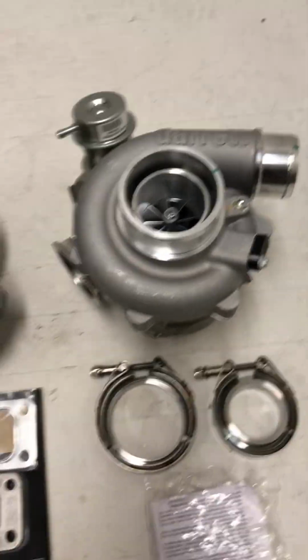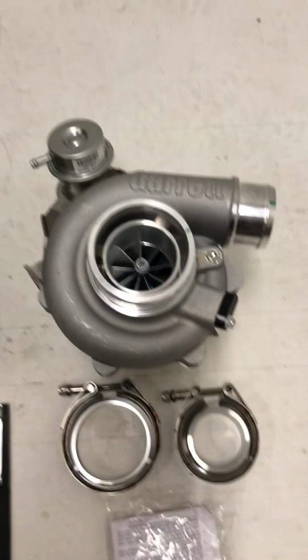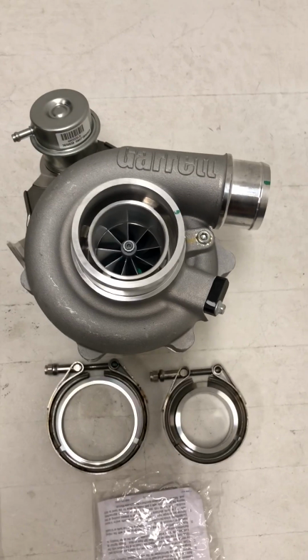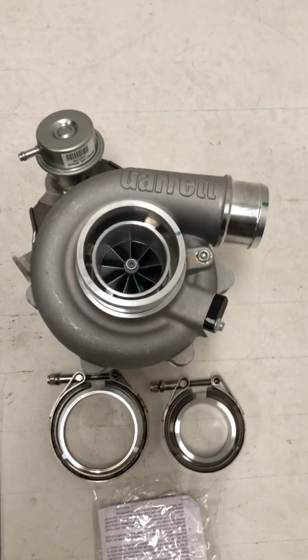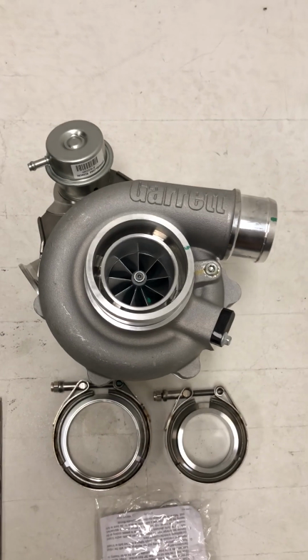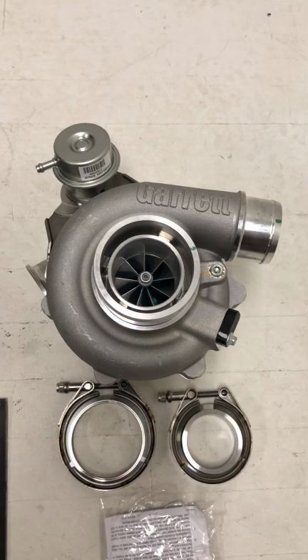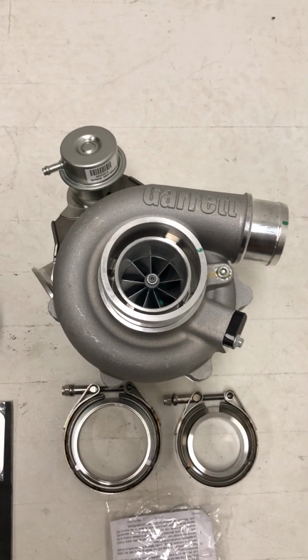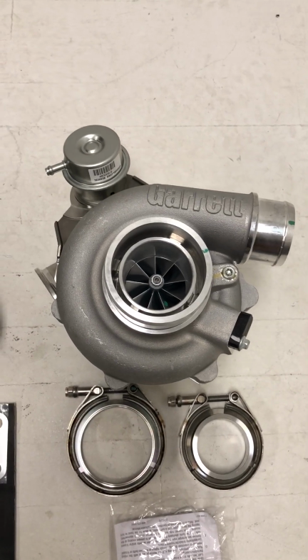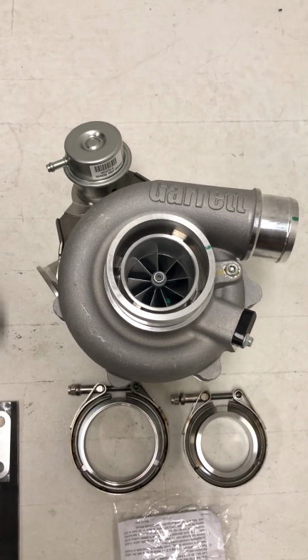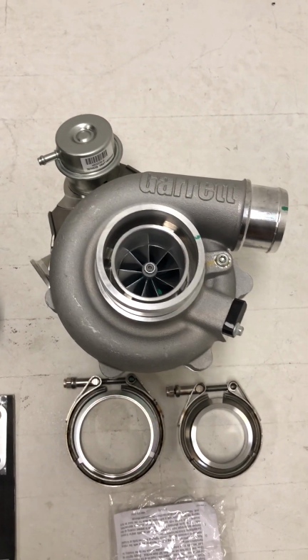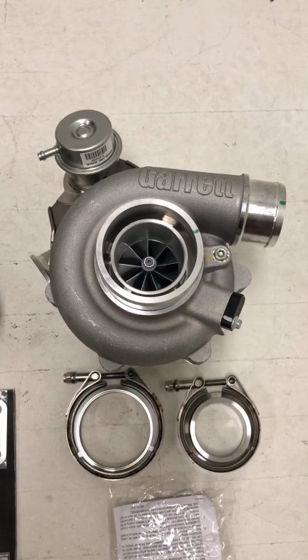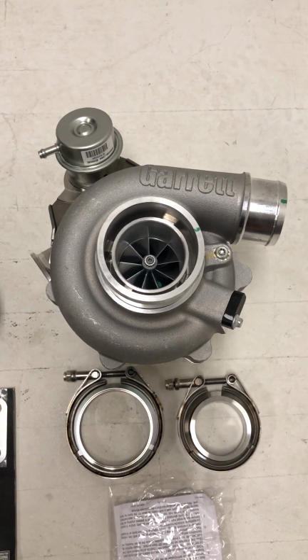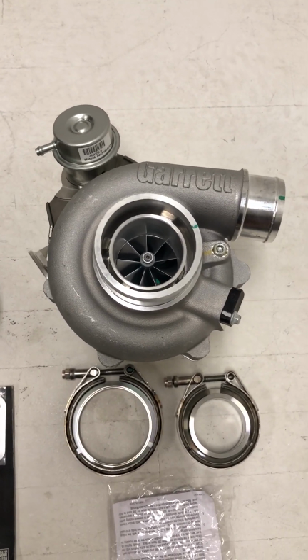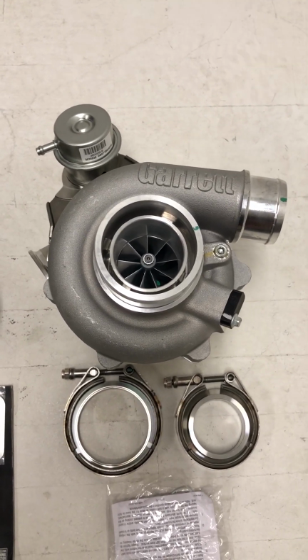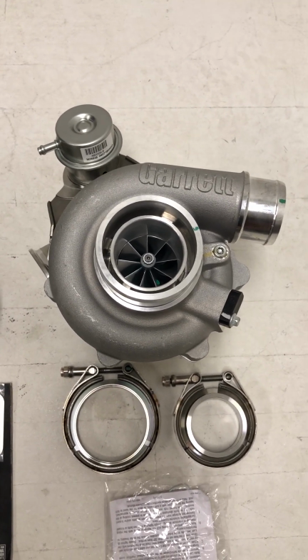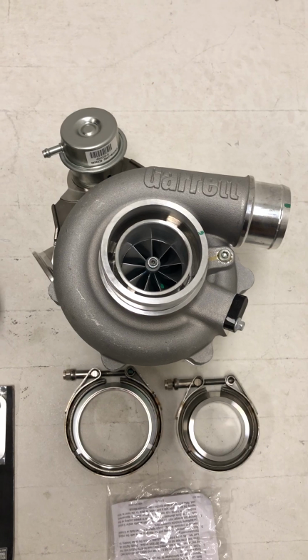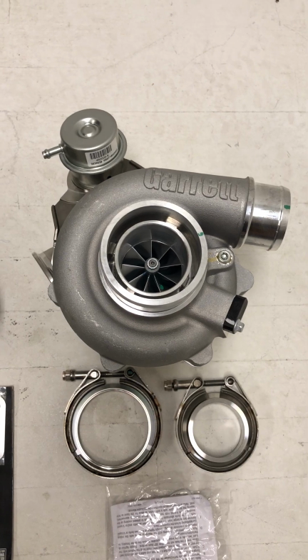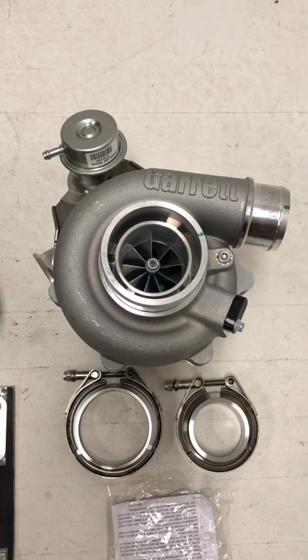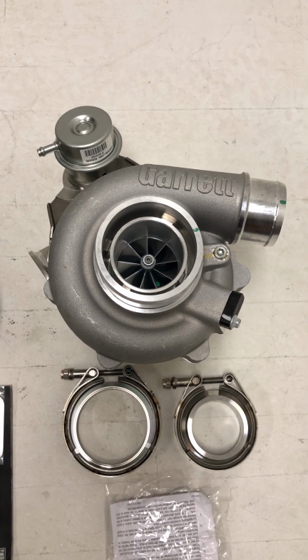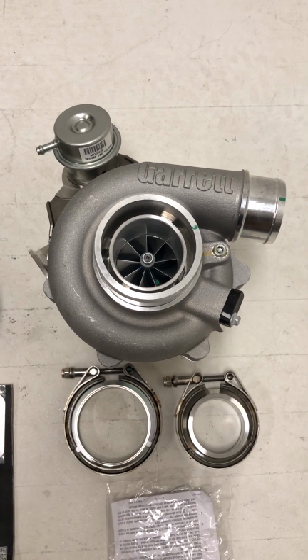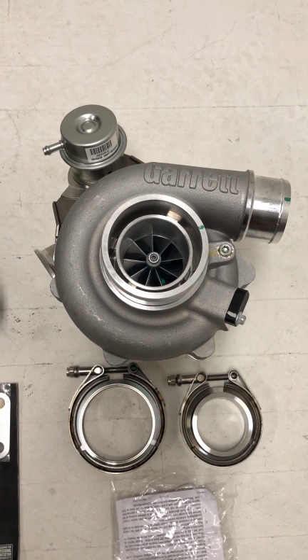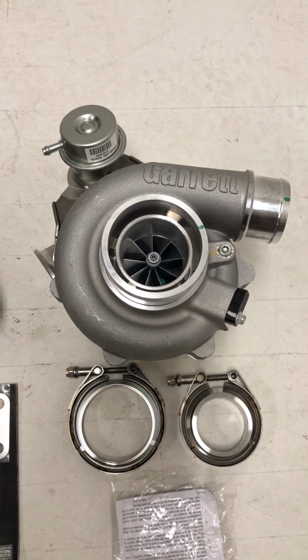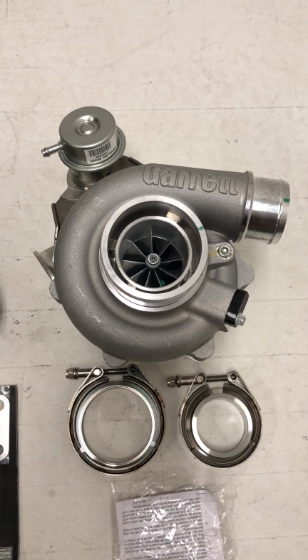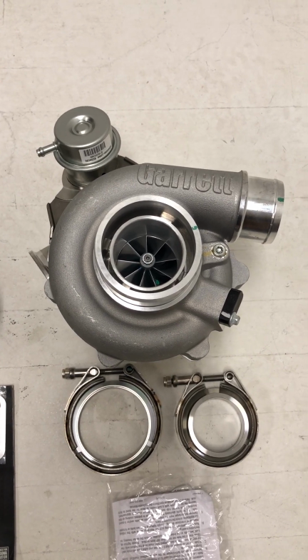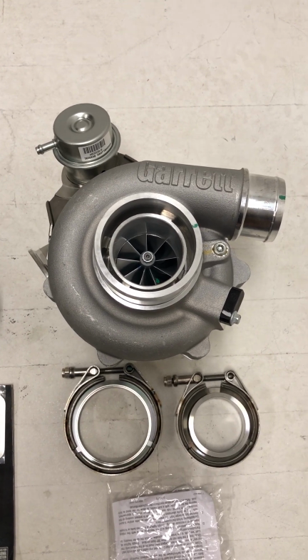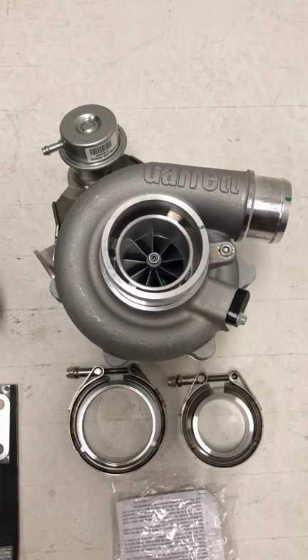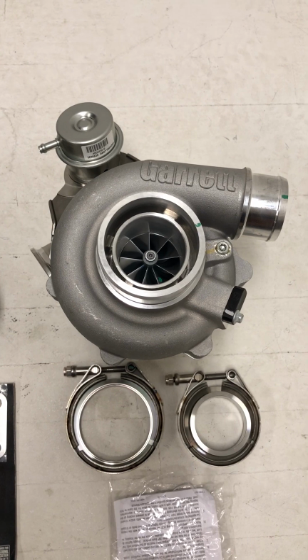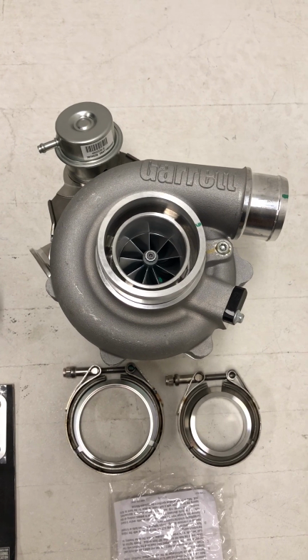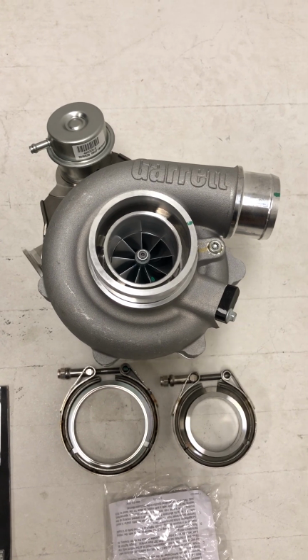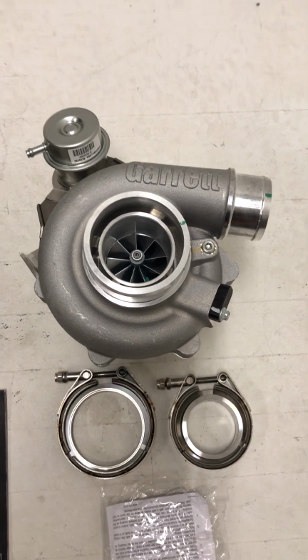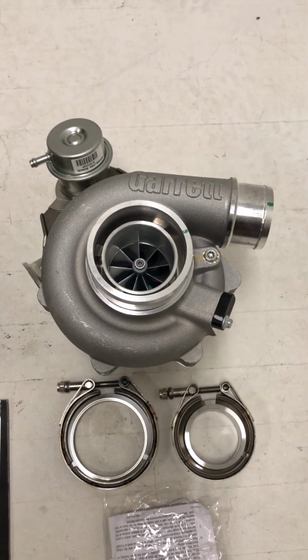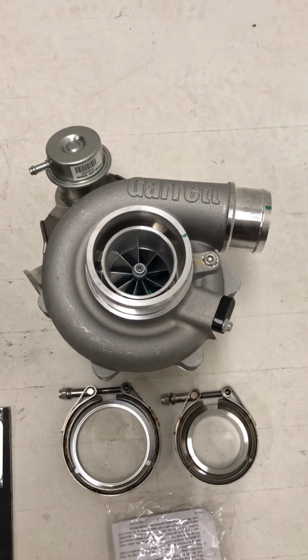This is basically the new GTX 2860R Gen 2 — essentially the same specifications in terms of millimeters, with small differences here and there. They do flow a lot better with the new aerodynamics on the turbine wheel as well.